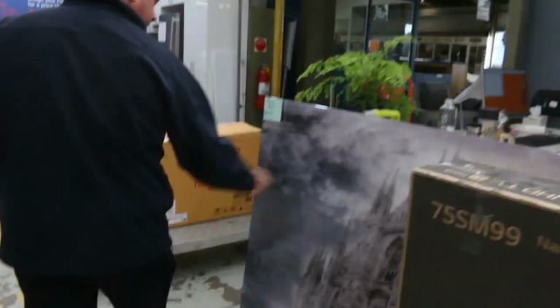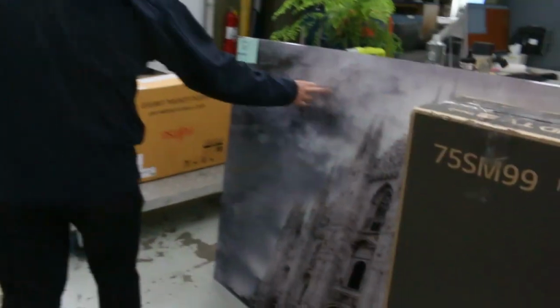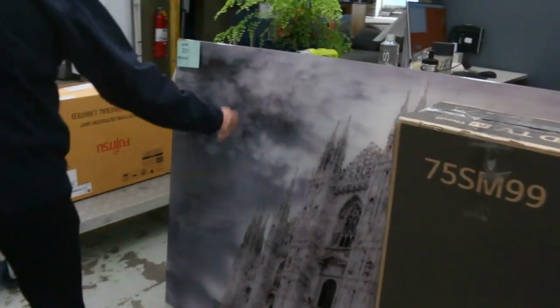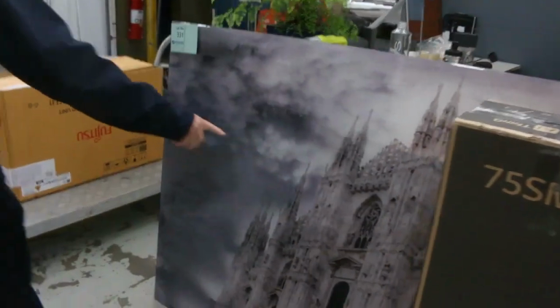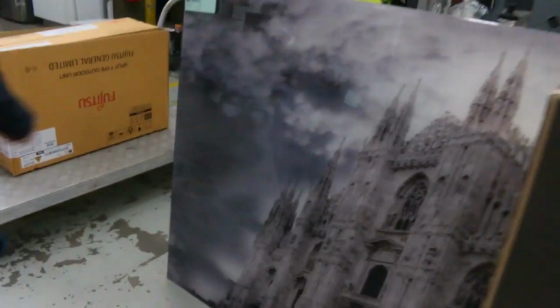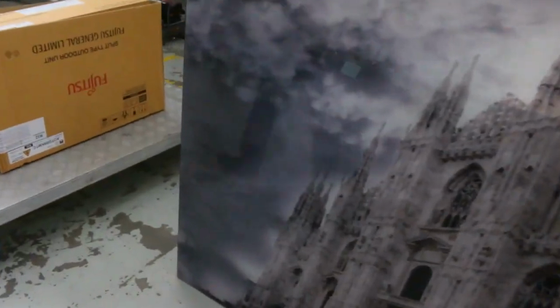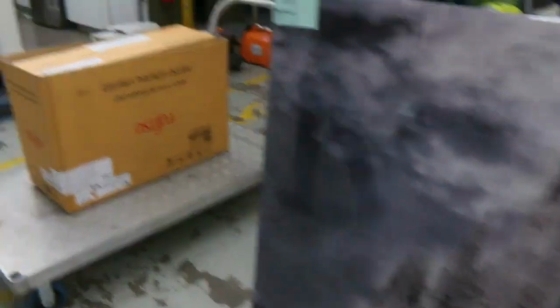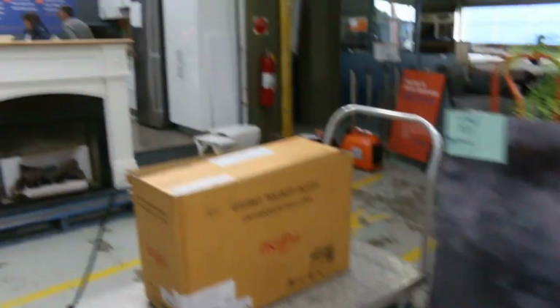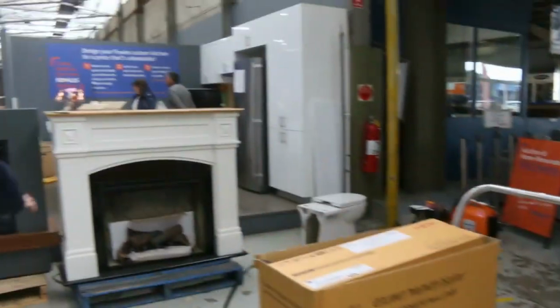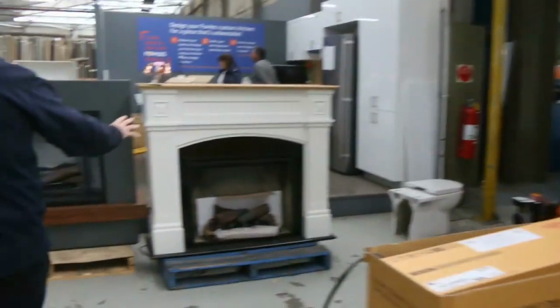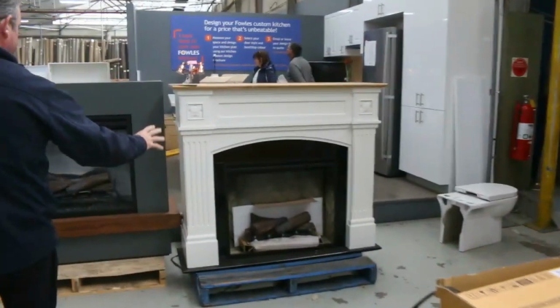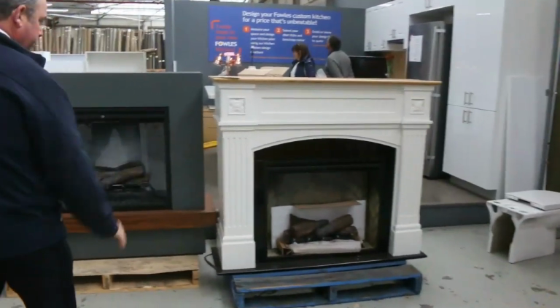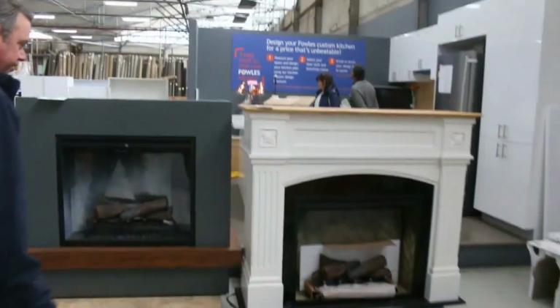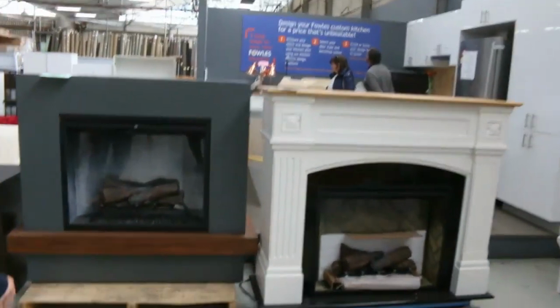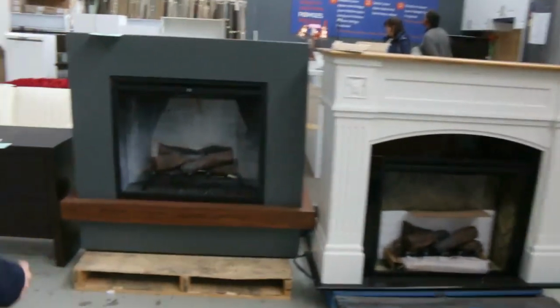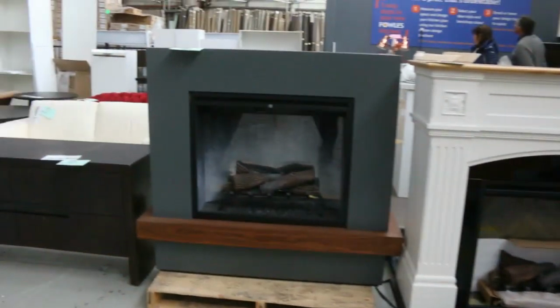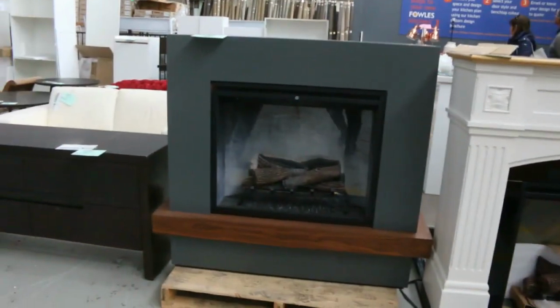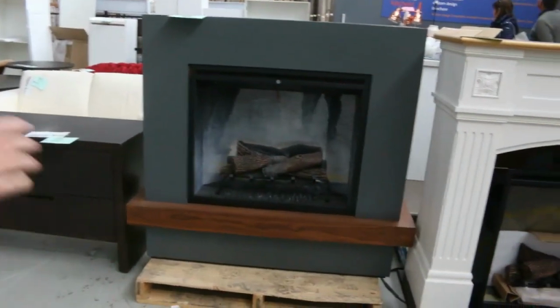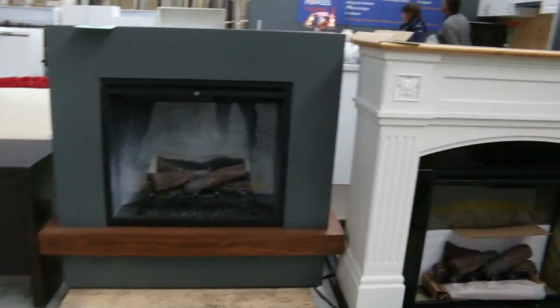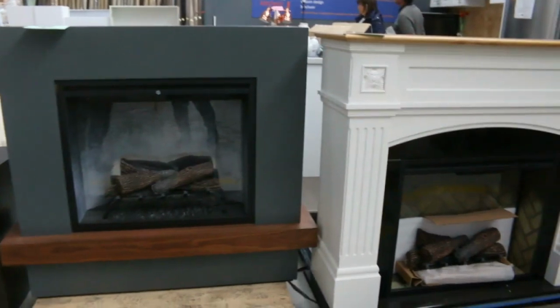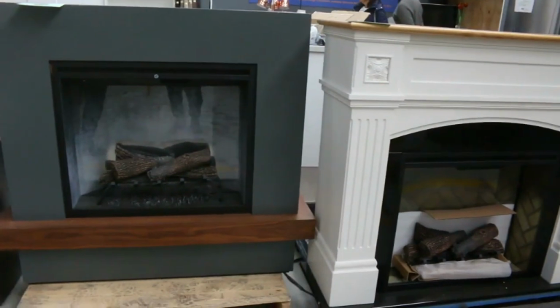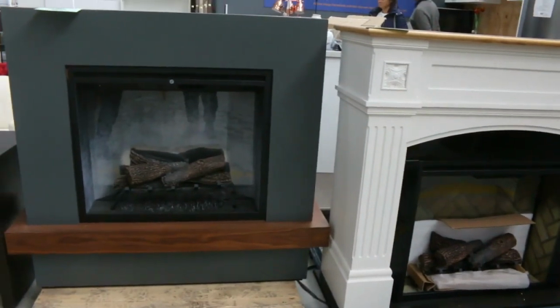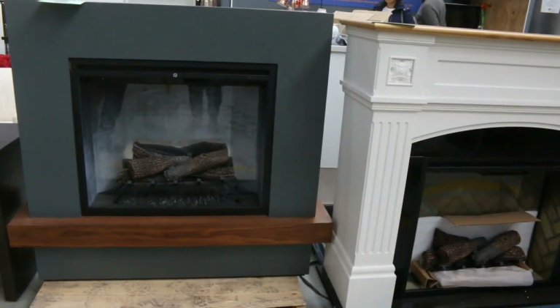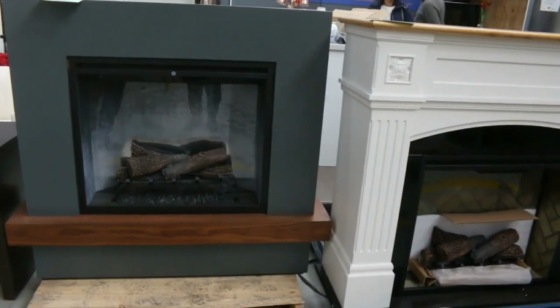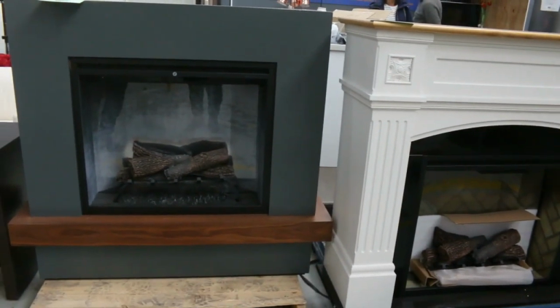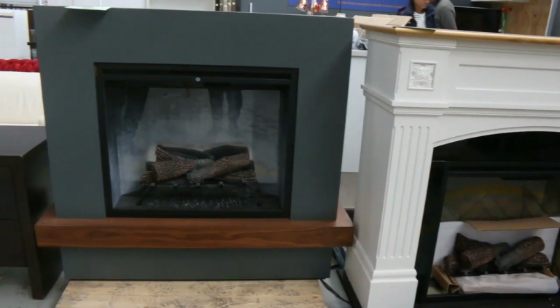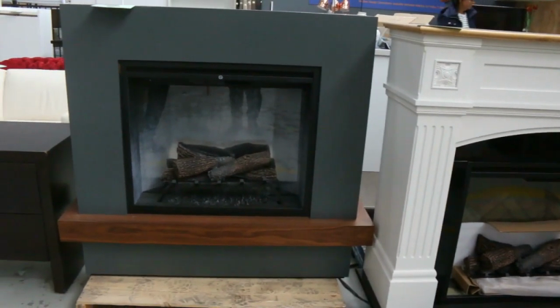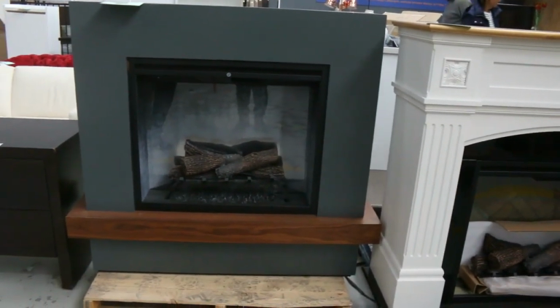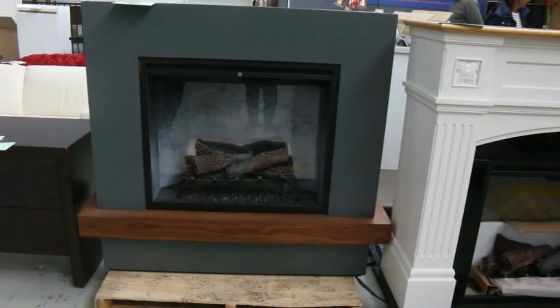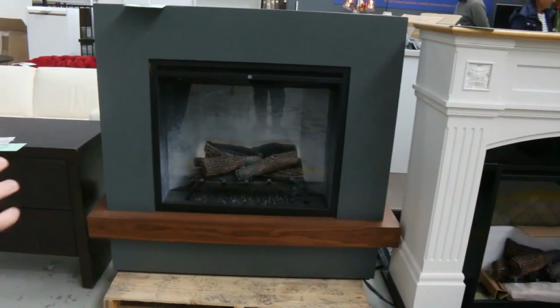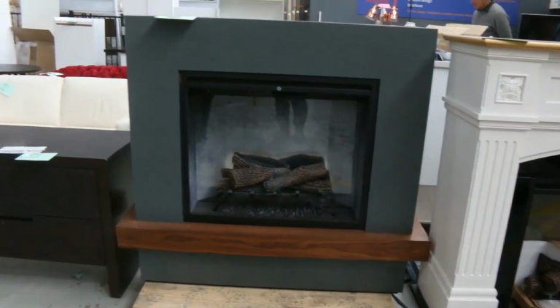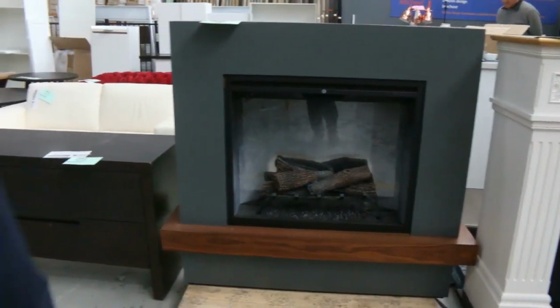Nice flat screen there. We've got these fireplaces which are awesome — they've been really popular. They've been selling for around about $1,200. A normal retailer would be around two grand, so they go really well.